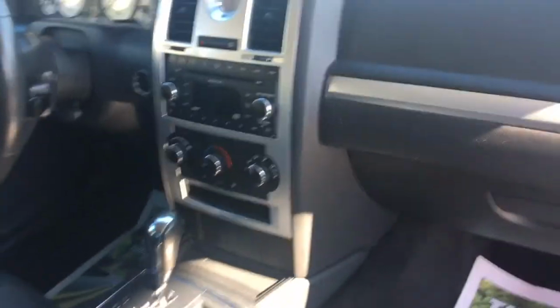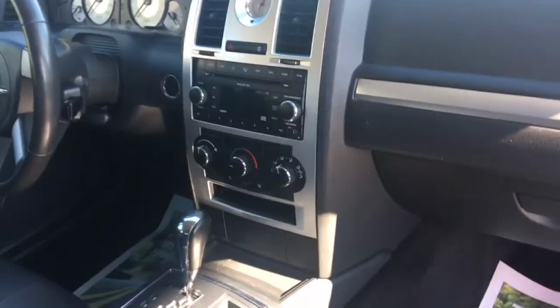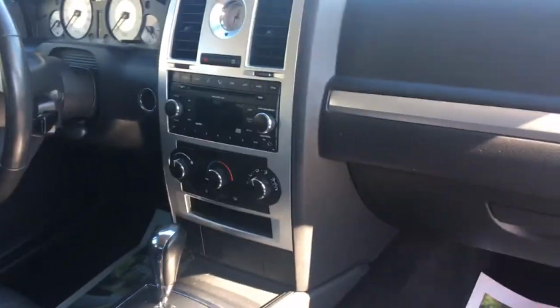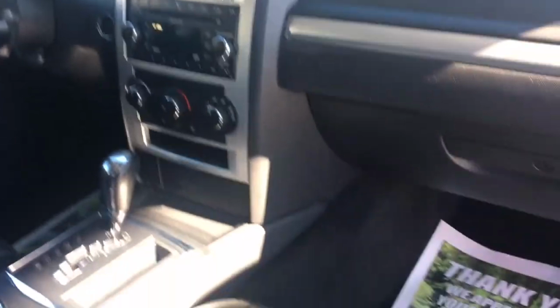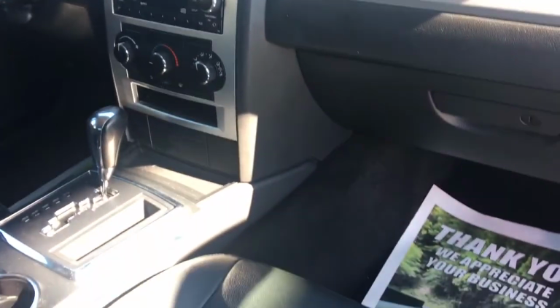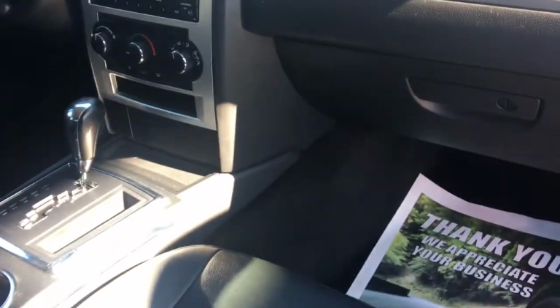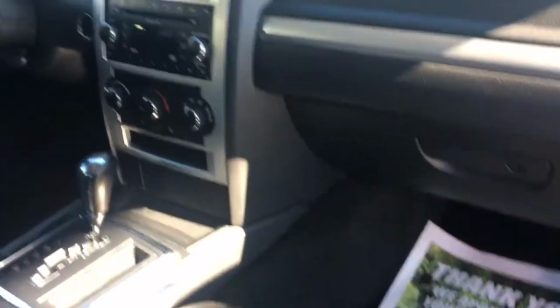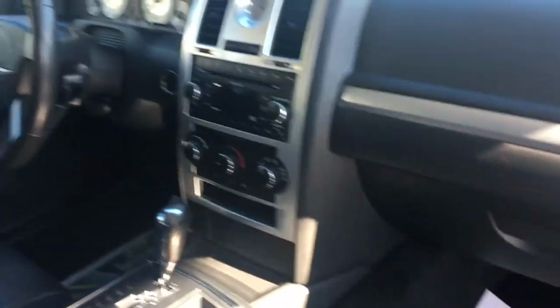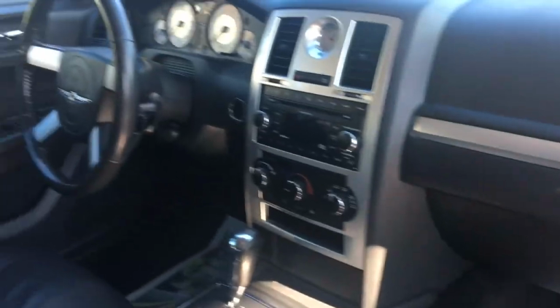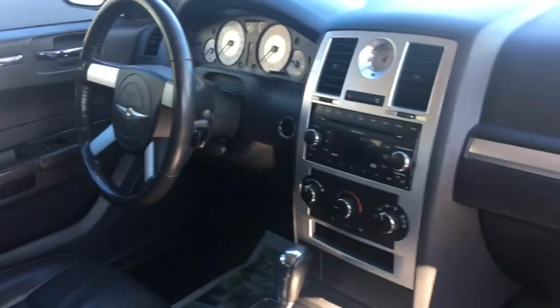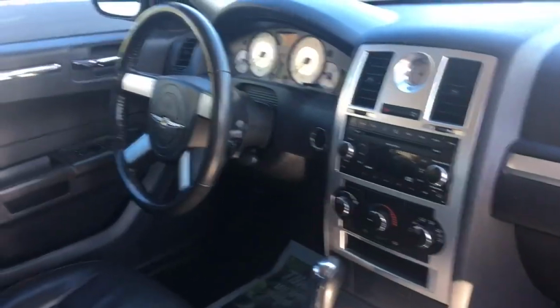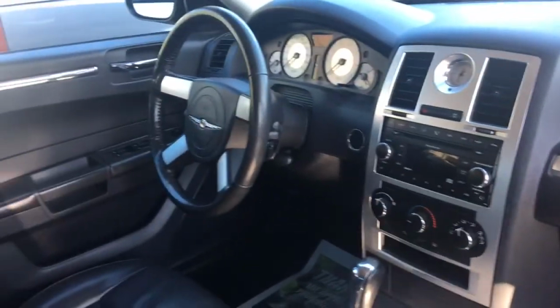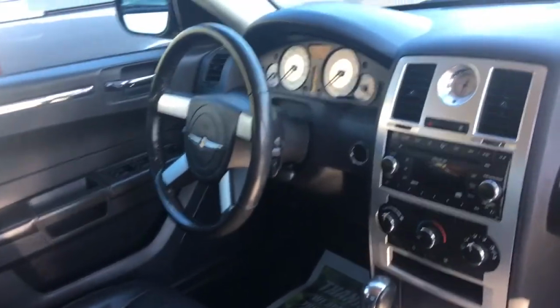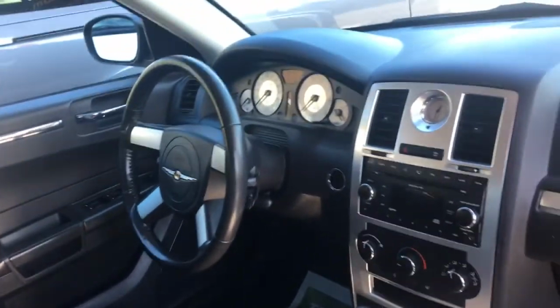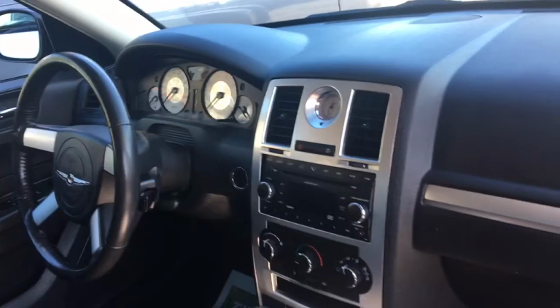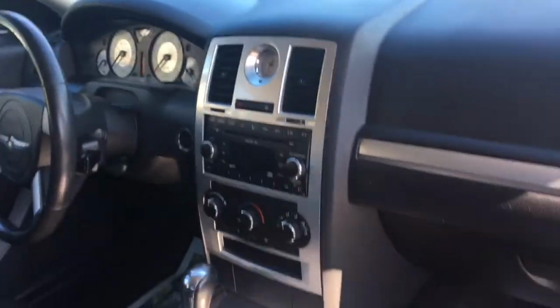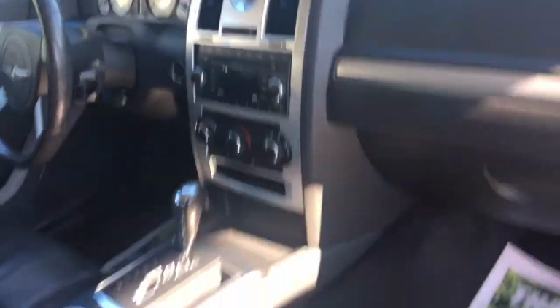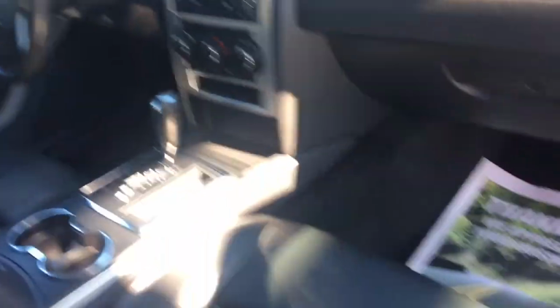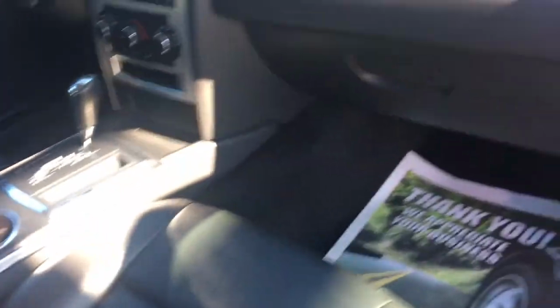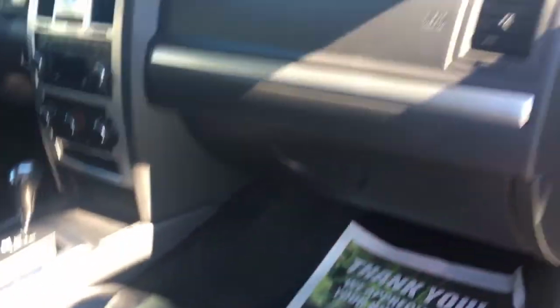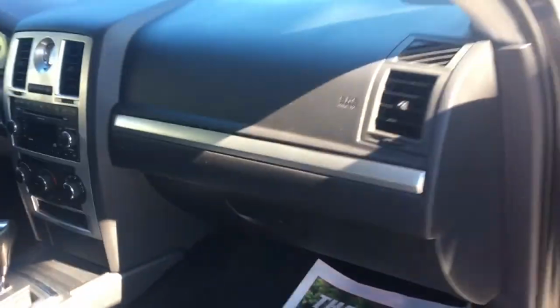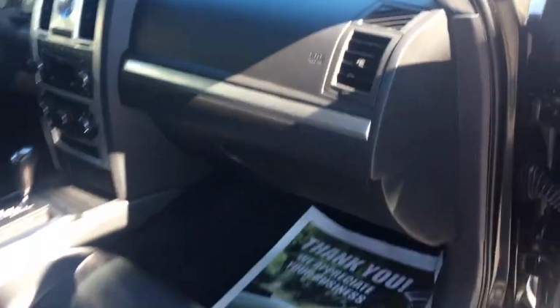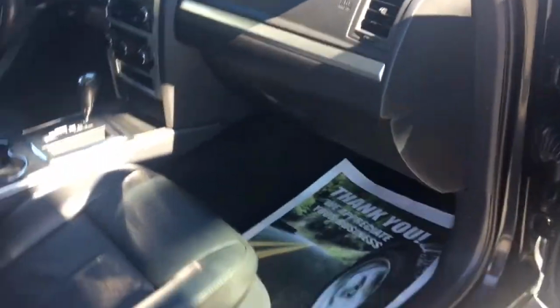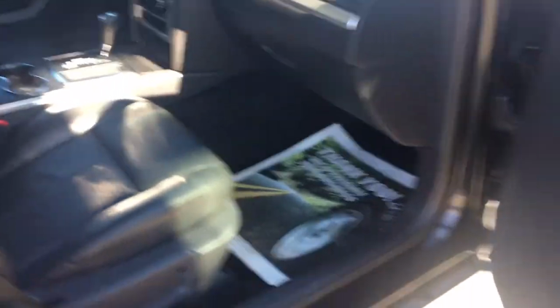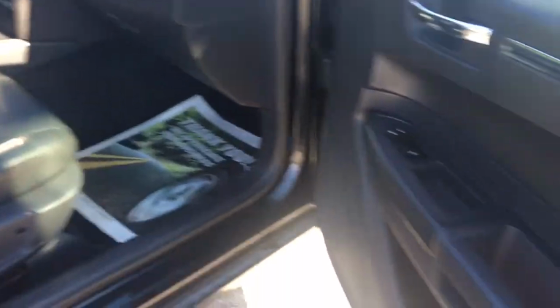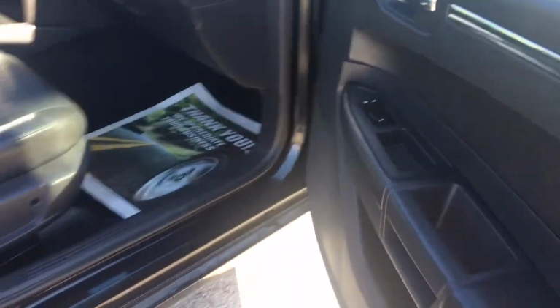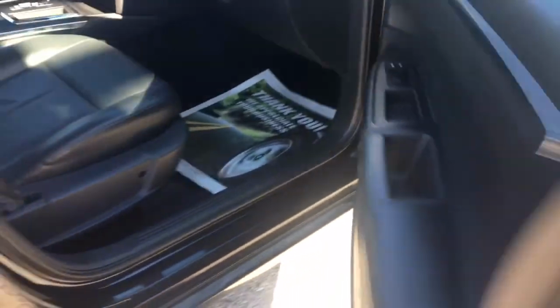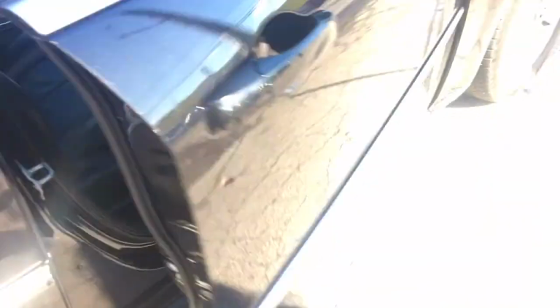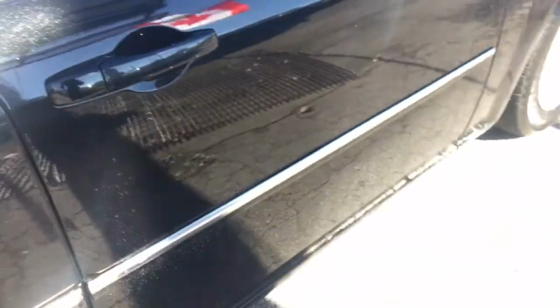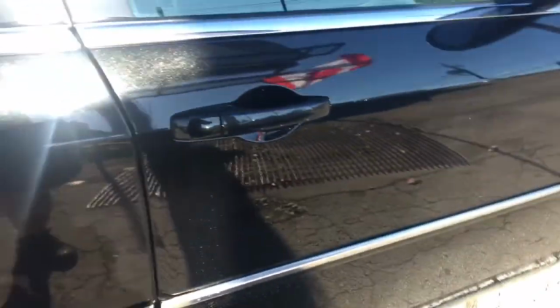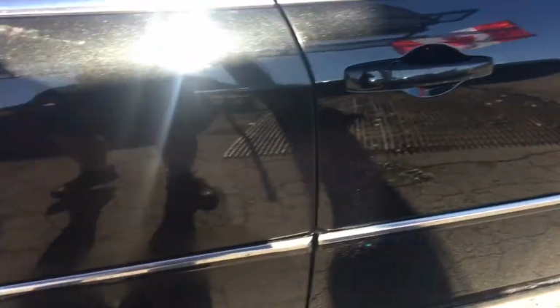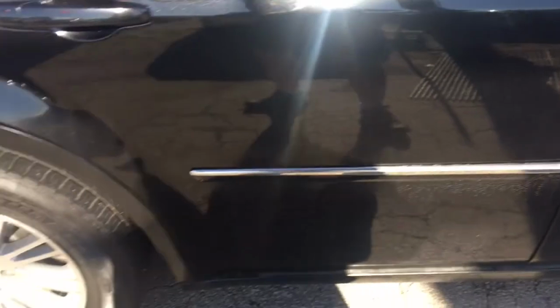AM FM CD changer, air-conditioning, leather-wrapped steering wheel, nice white dials, power windows, keyless entry — really sharp looking in black.